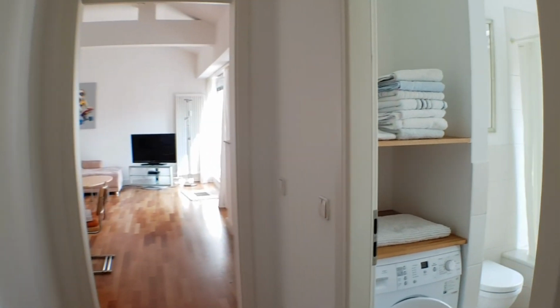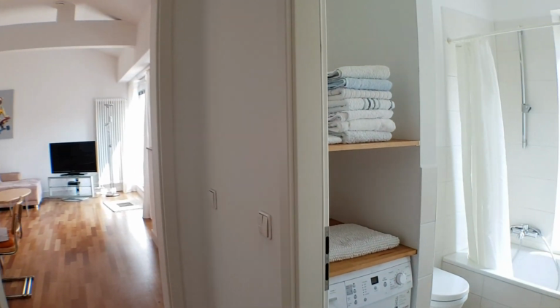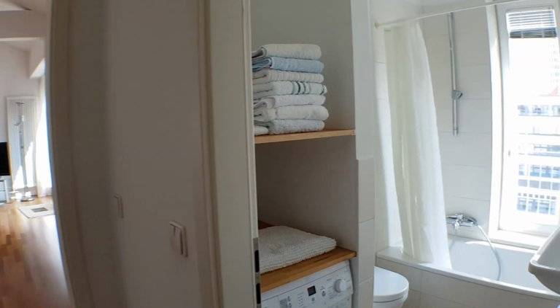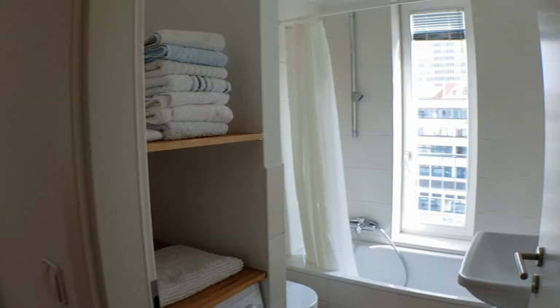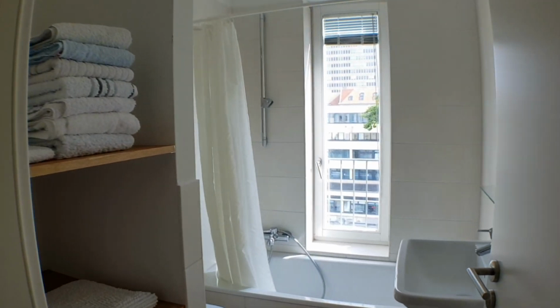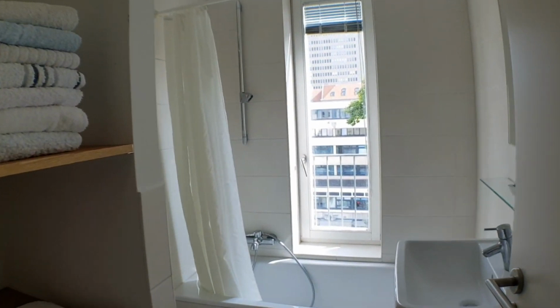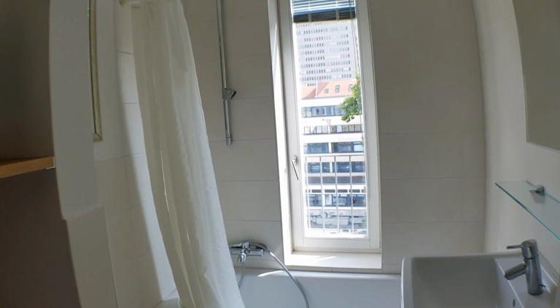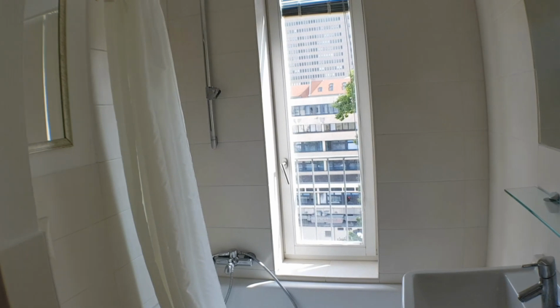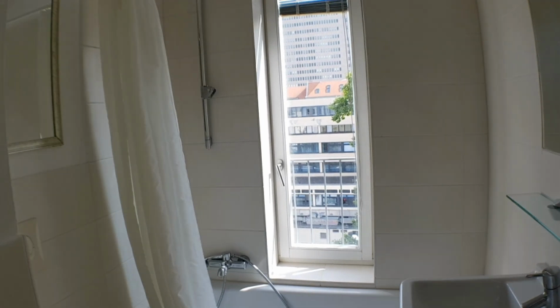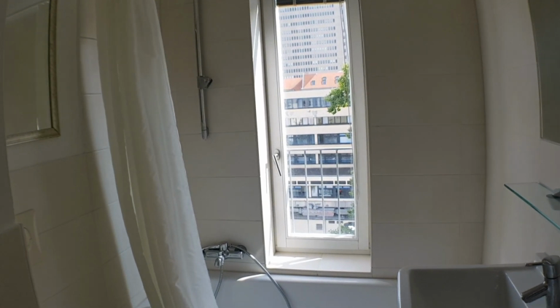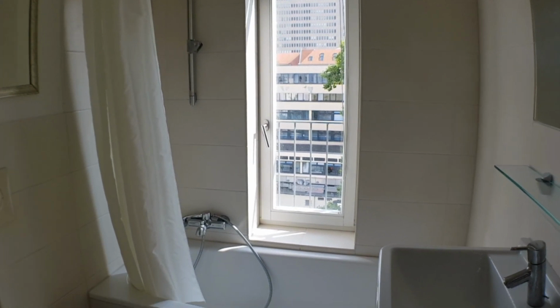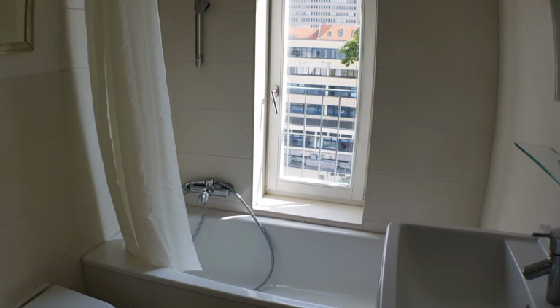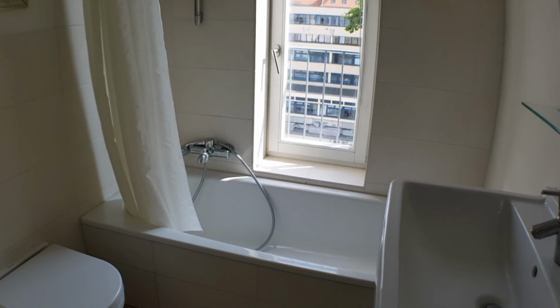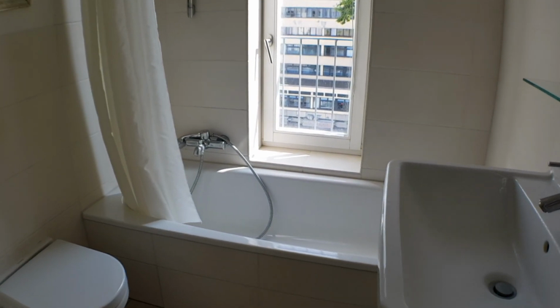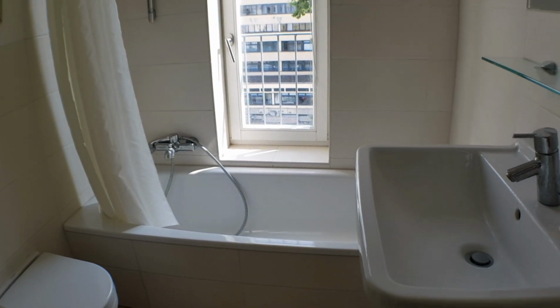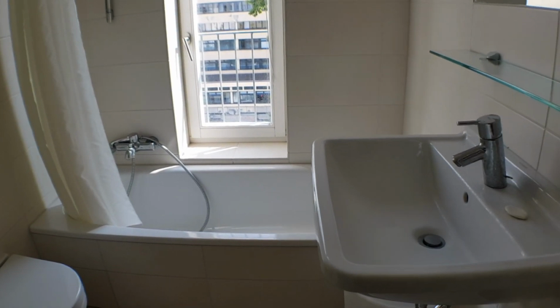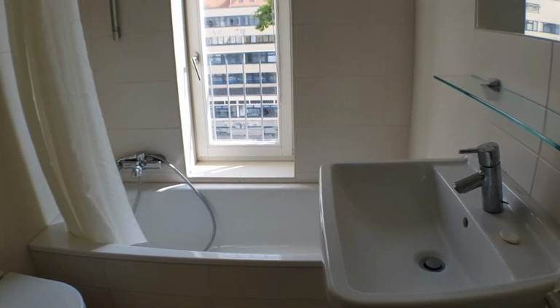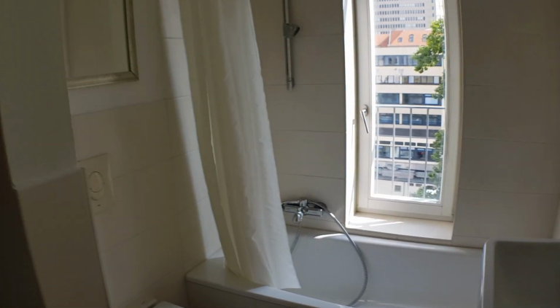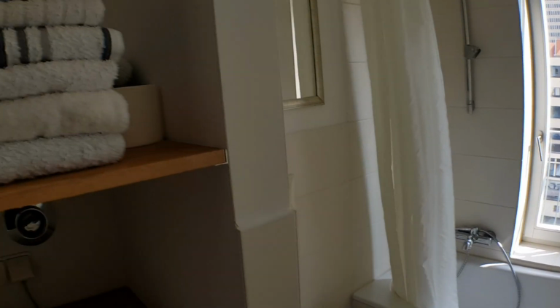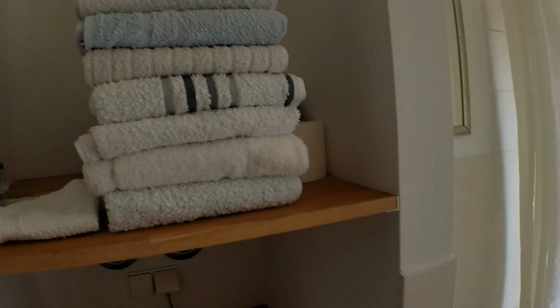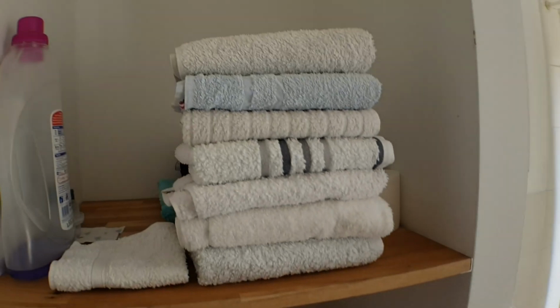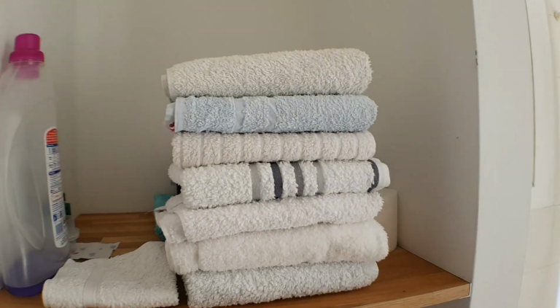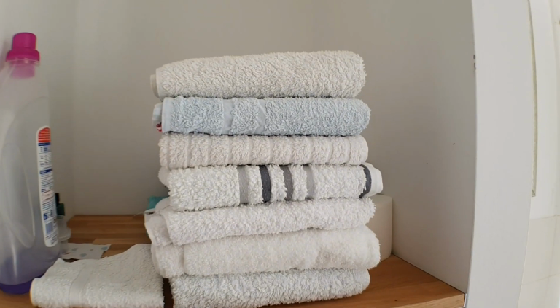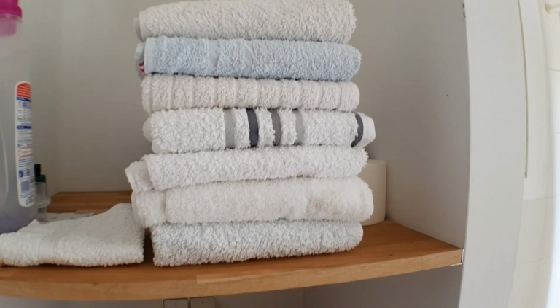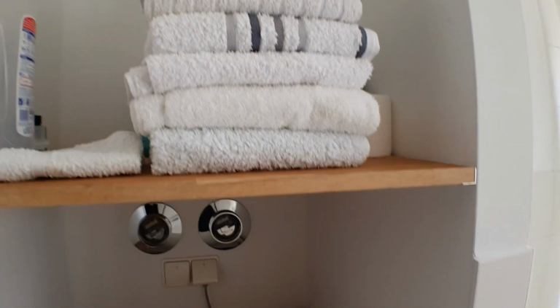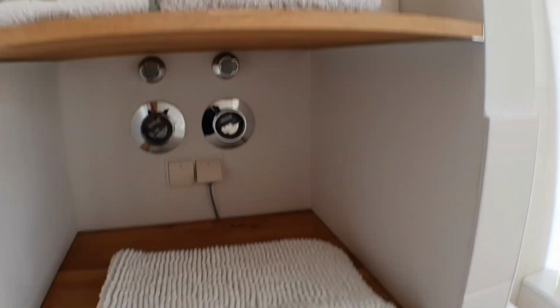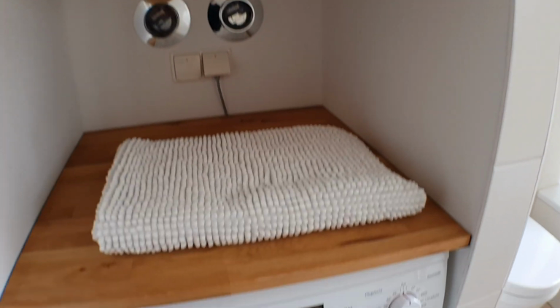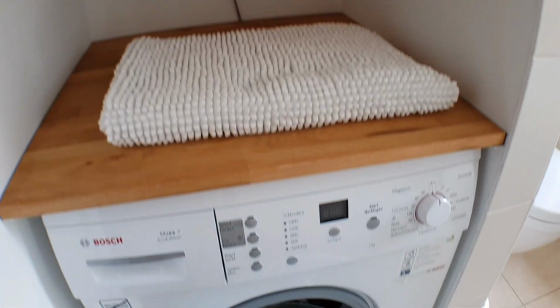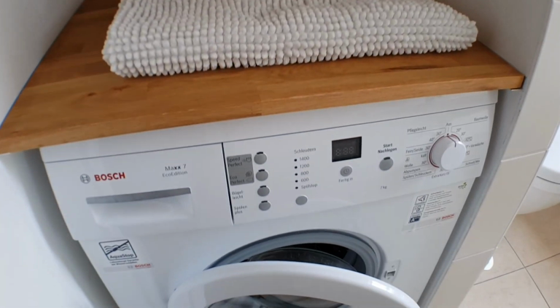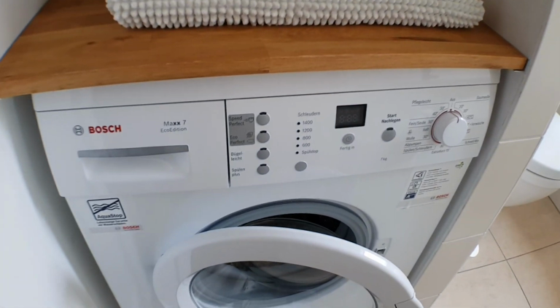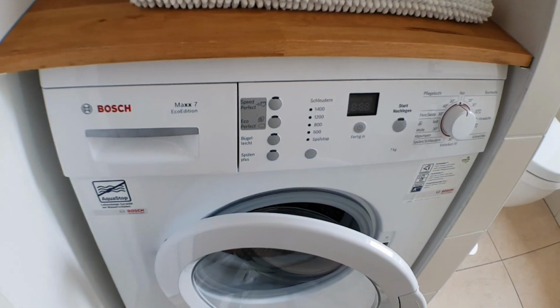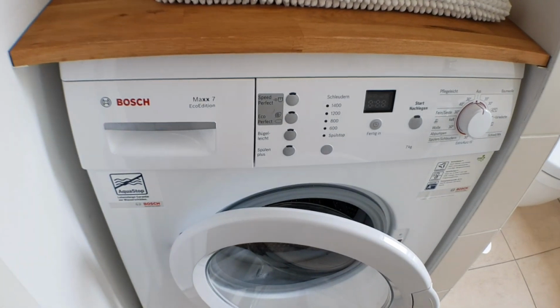On the right we have the bathroom. Towels and you have this last generation washing machine.